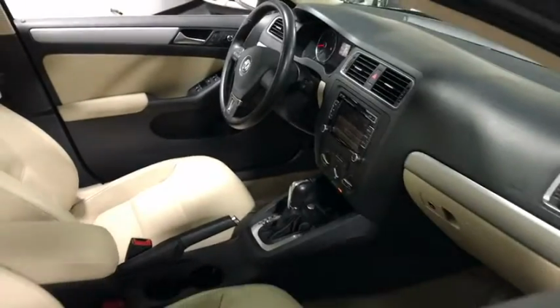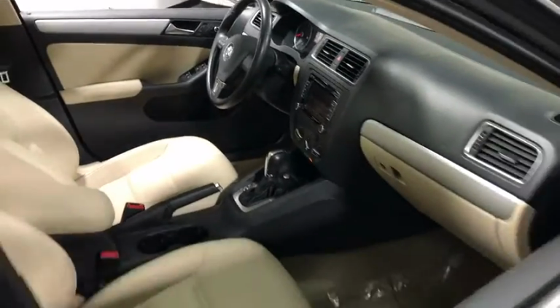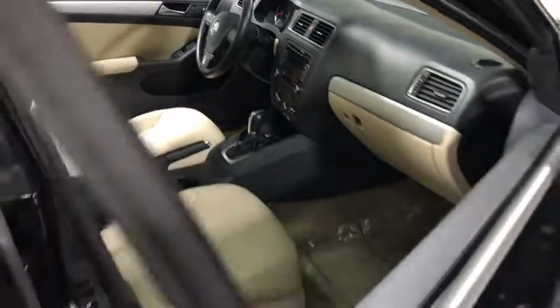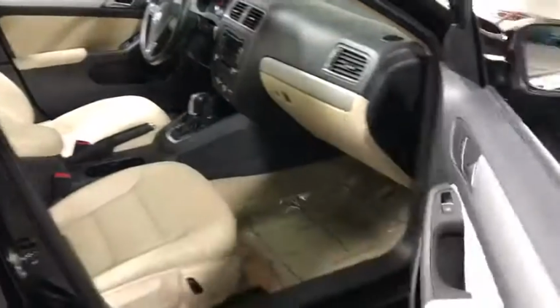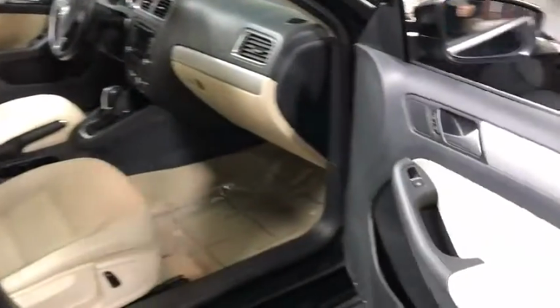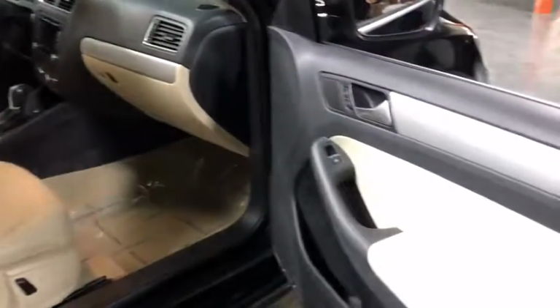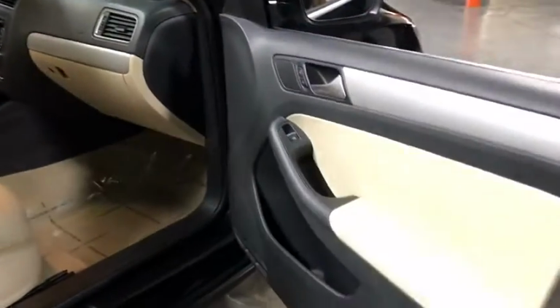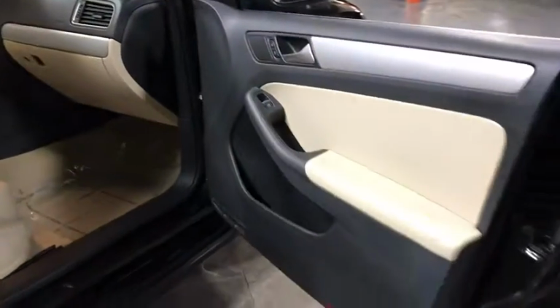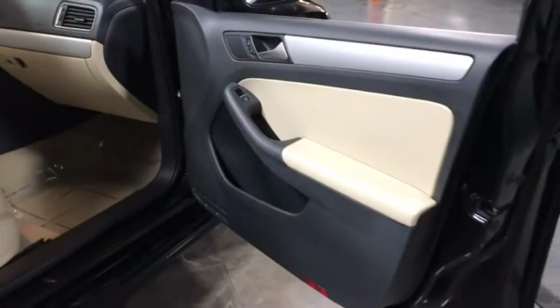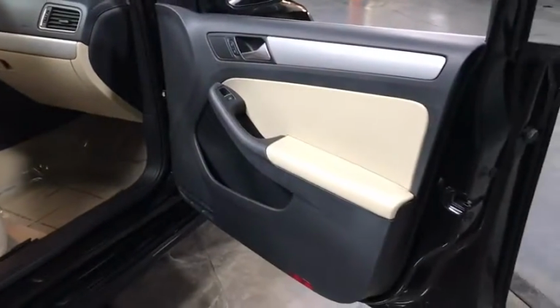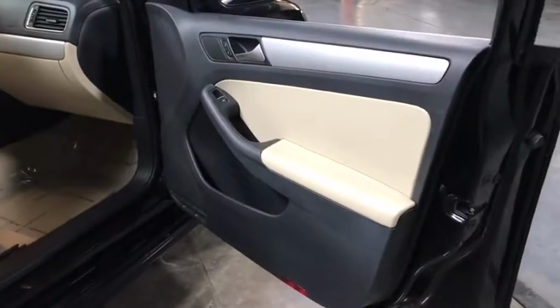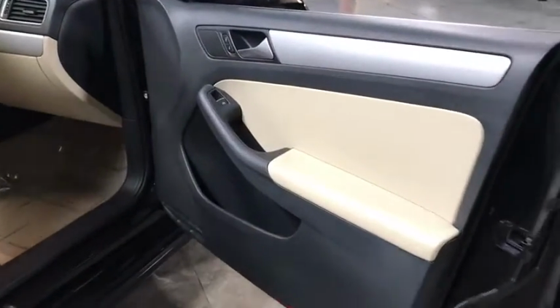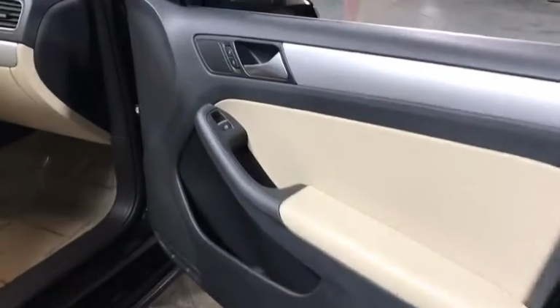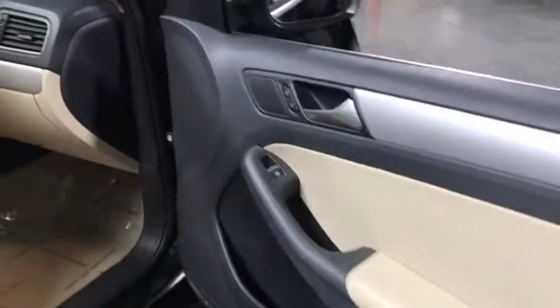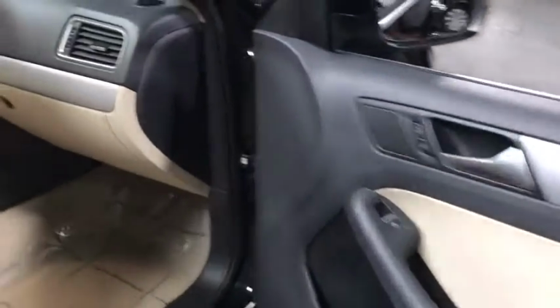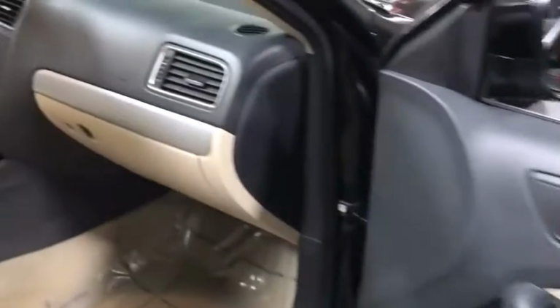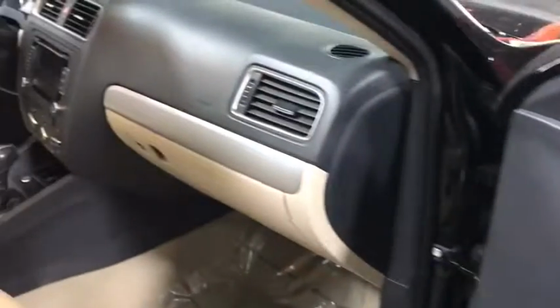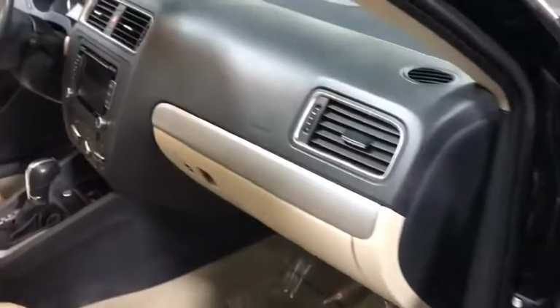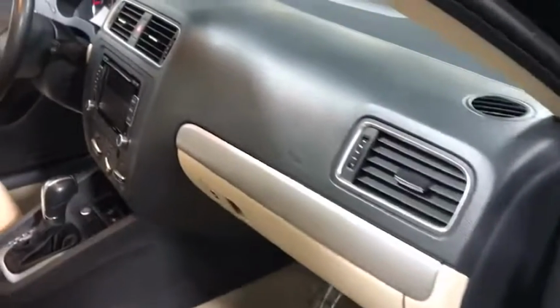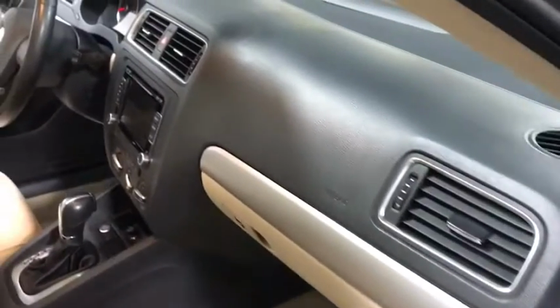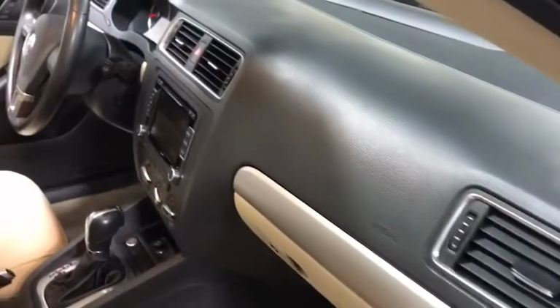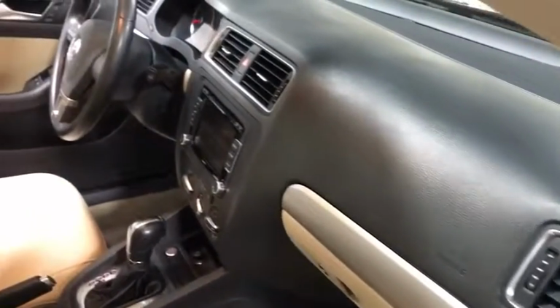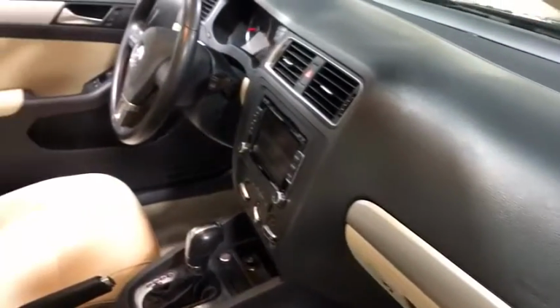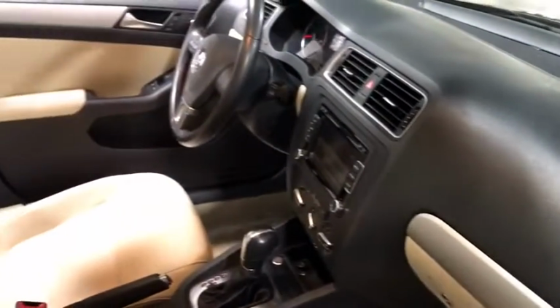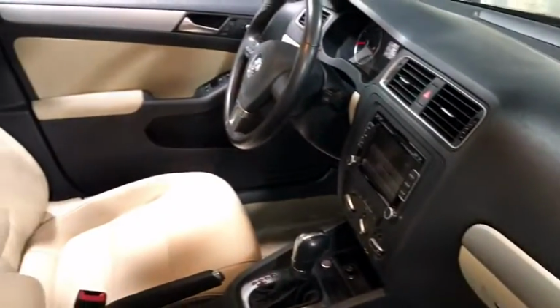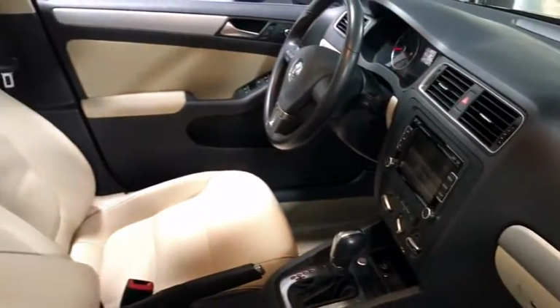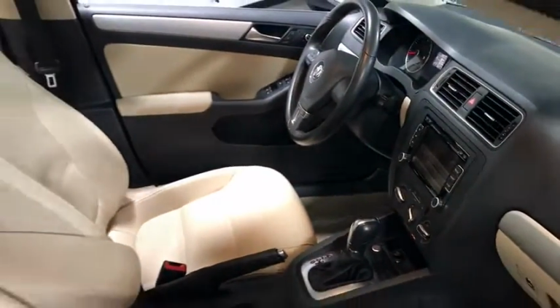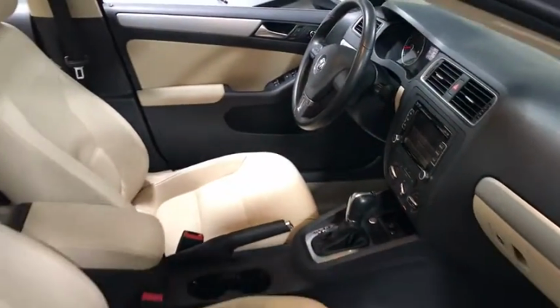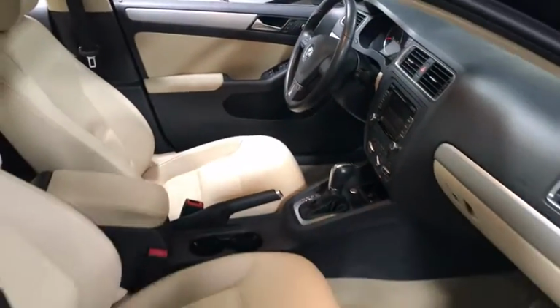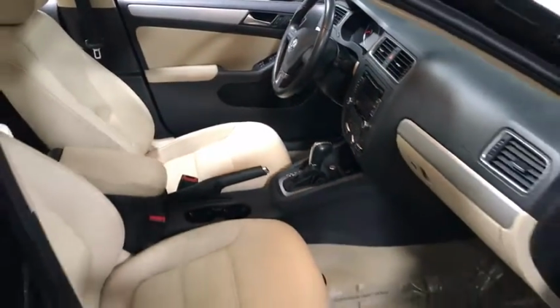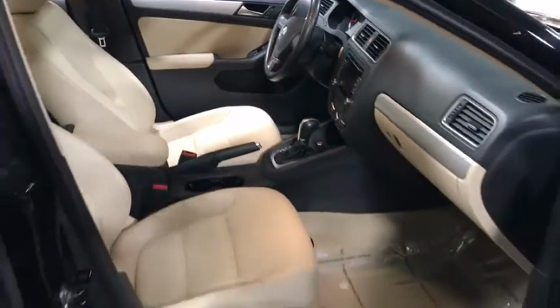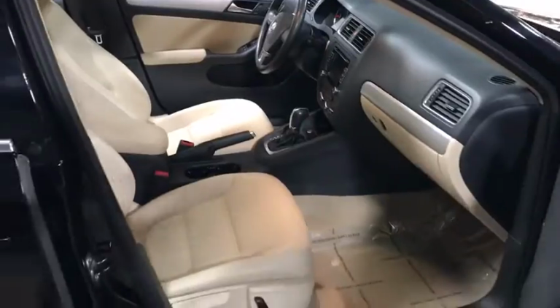Keyless entry, leather-wrapped steering wheel, Bluetooth, front-wheel drive, cruise control, clock, electronic stability control, trip computer, MP3 player.